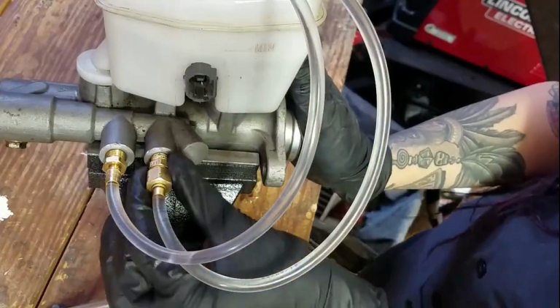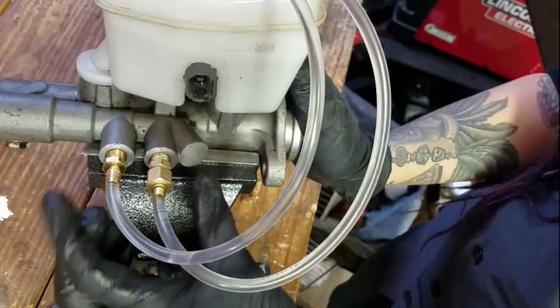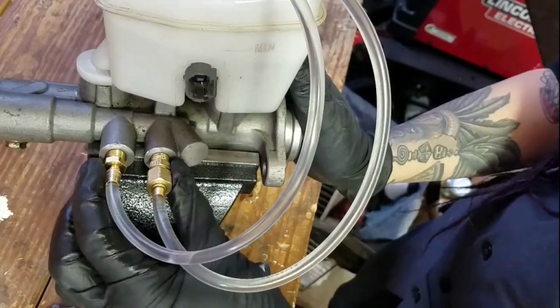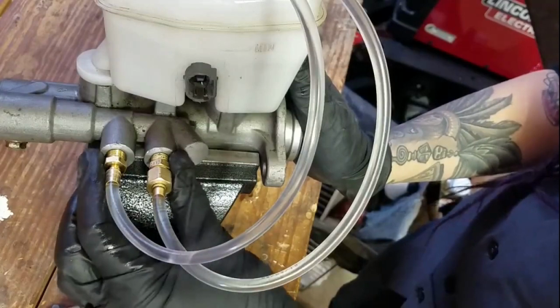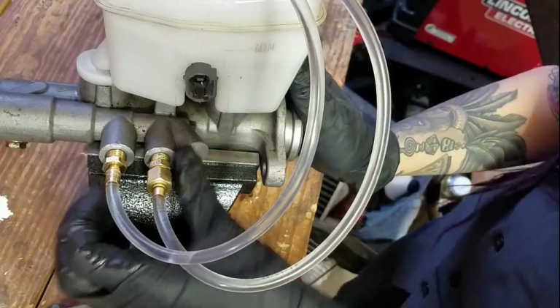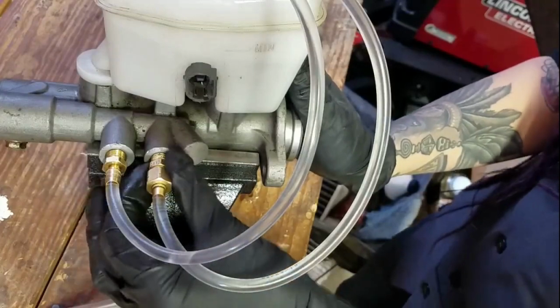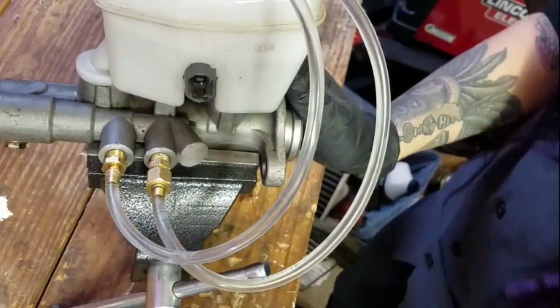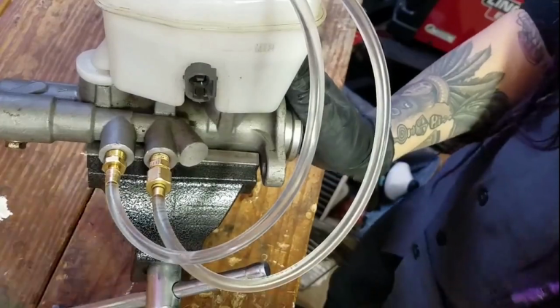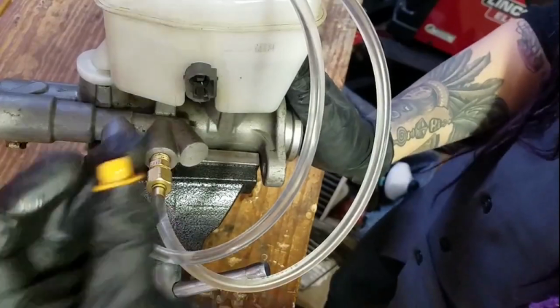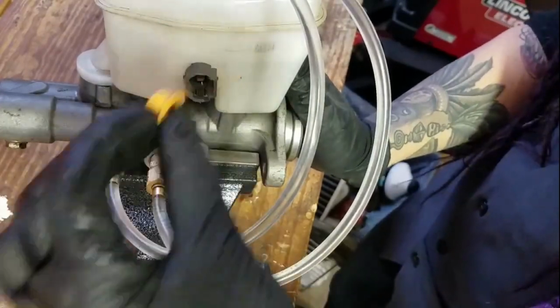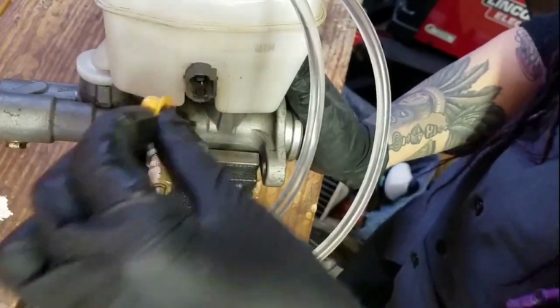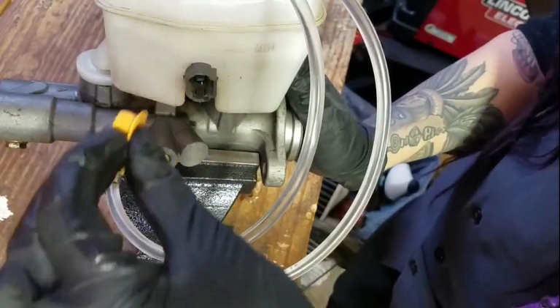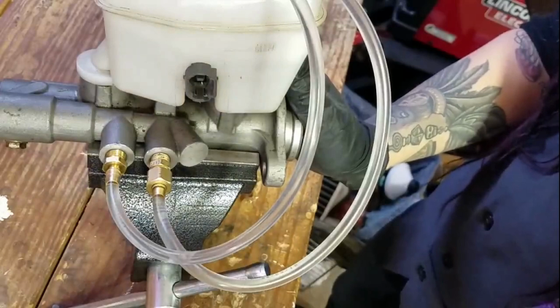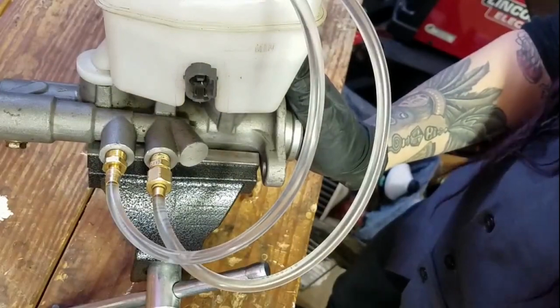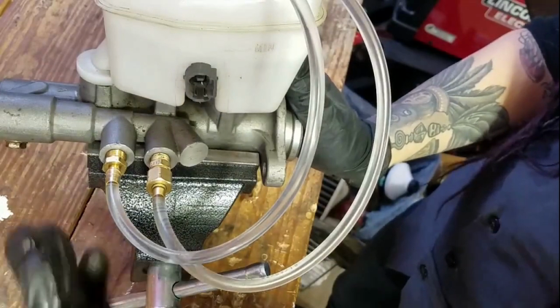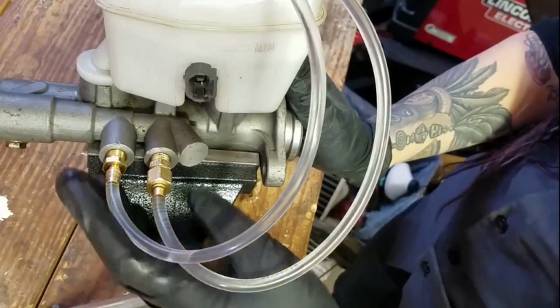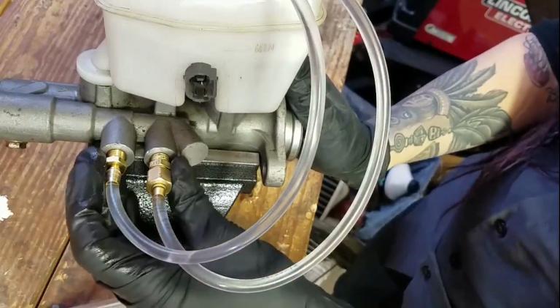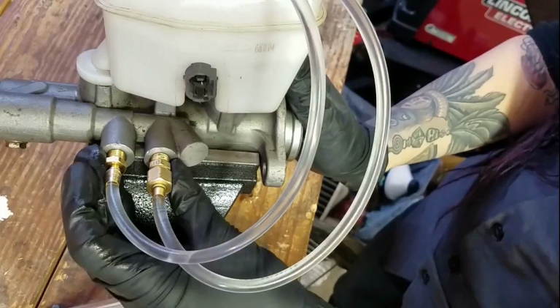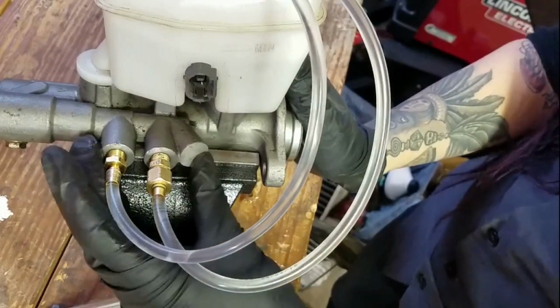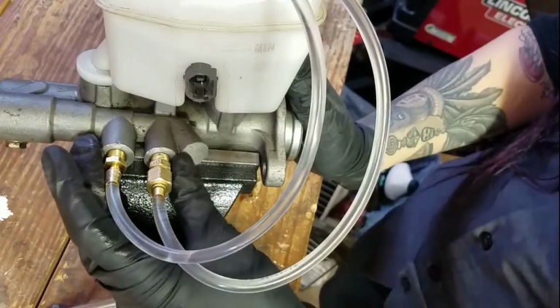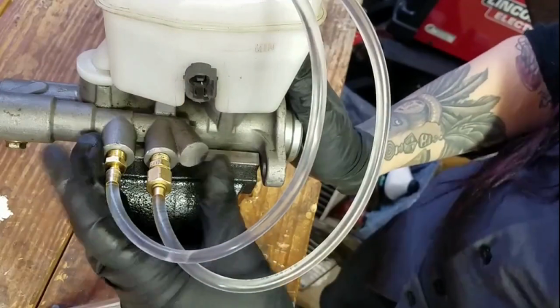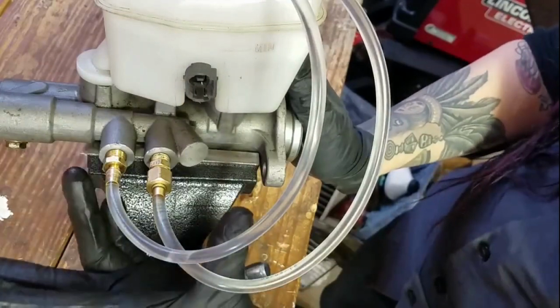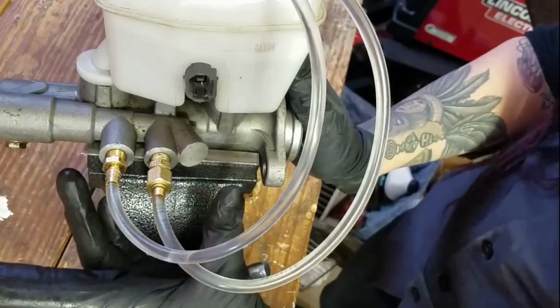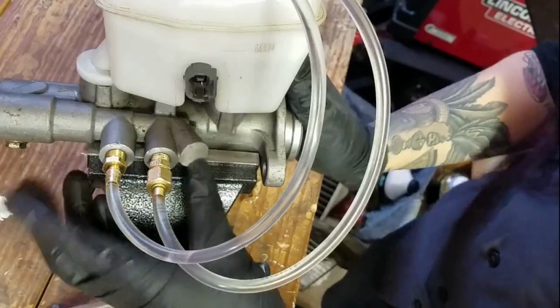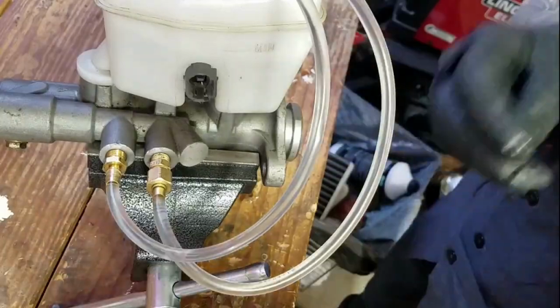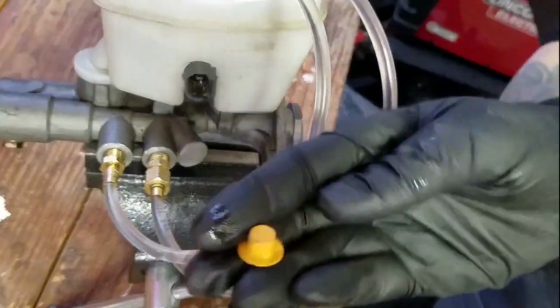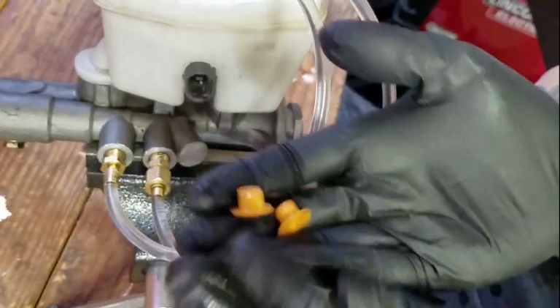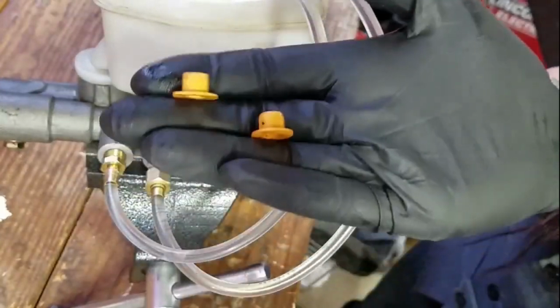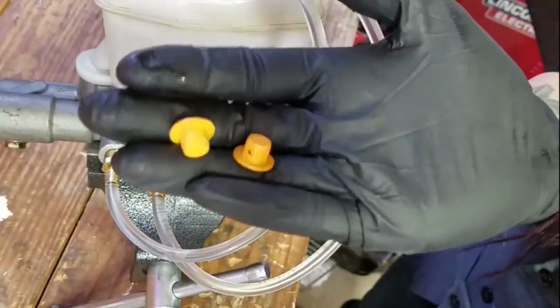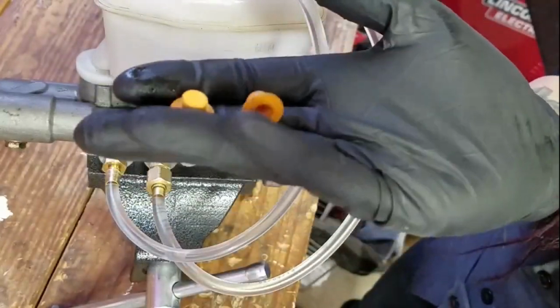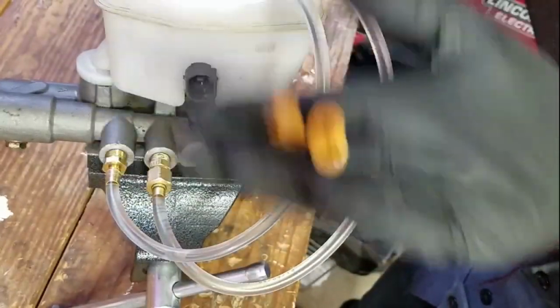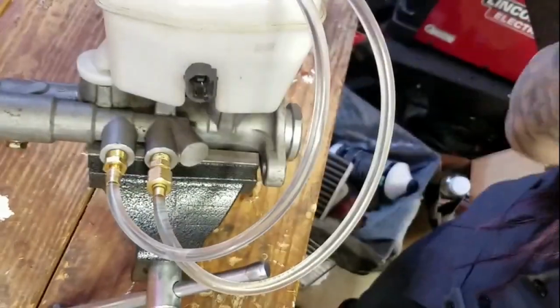I'm going to remove these fittings and put my caps back in to minimize the amount of air that gets into the master cylinder and of course the amount of brake fluid that gets out and onto my truck. These caps I just had left over from who knows what.